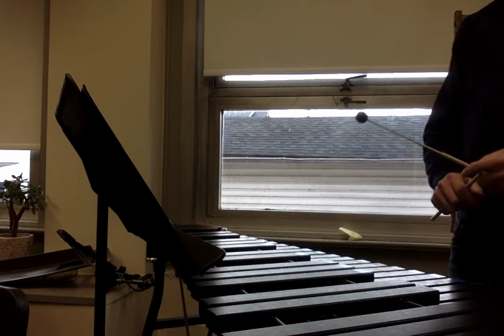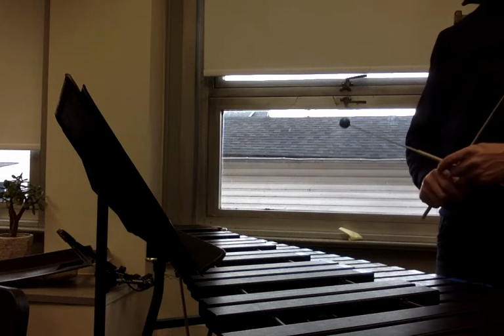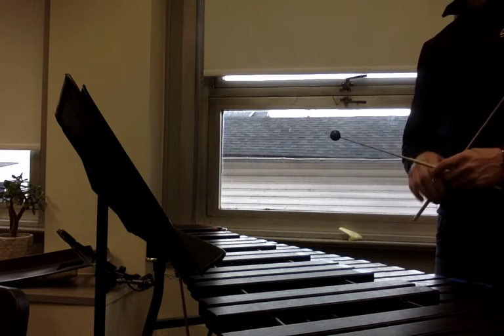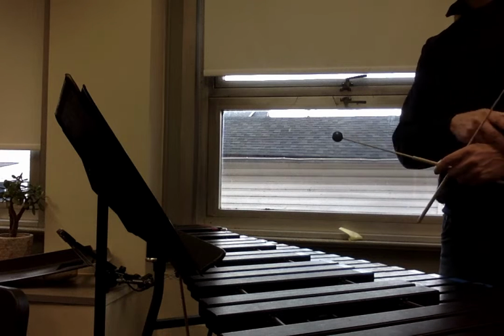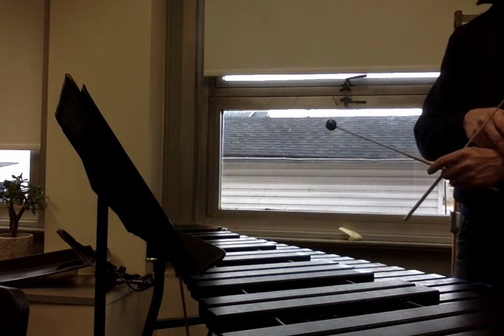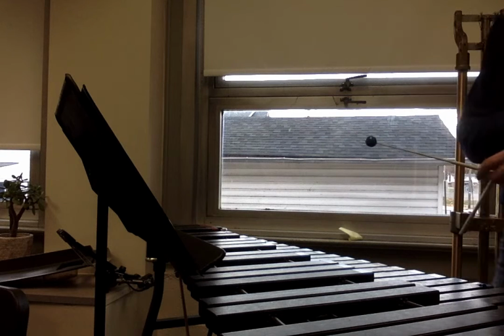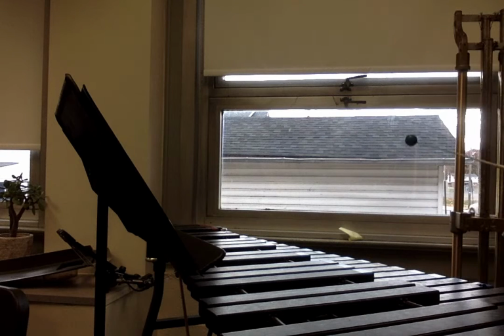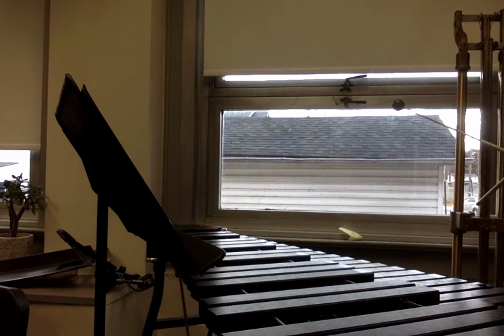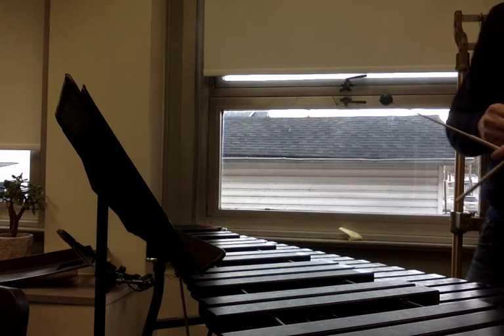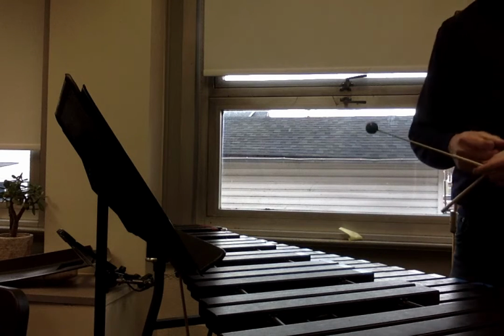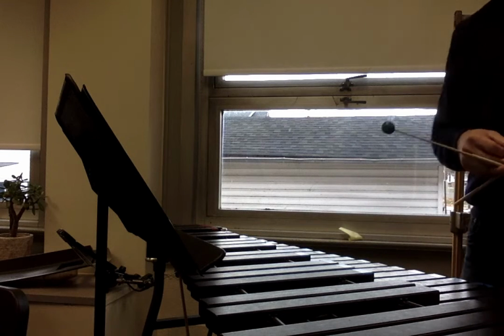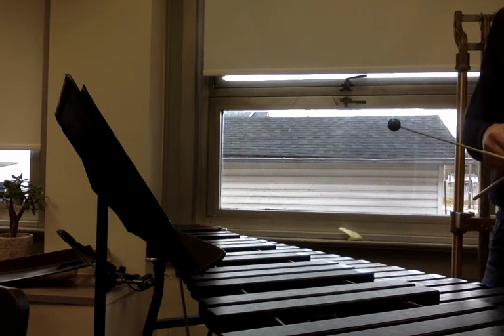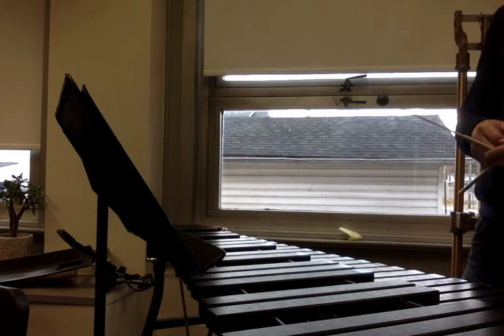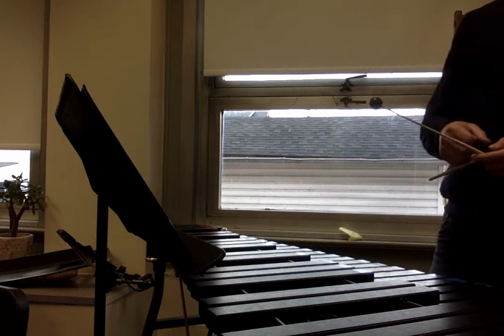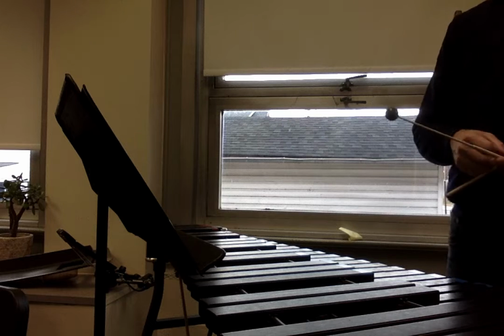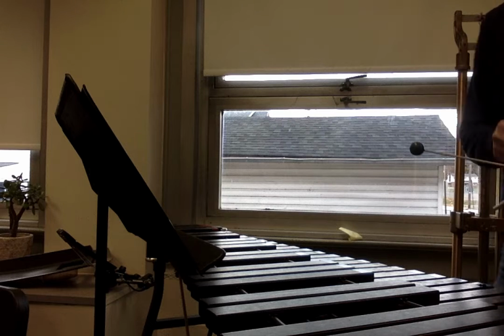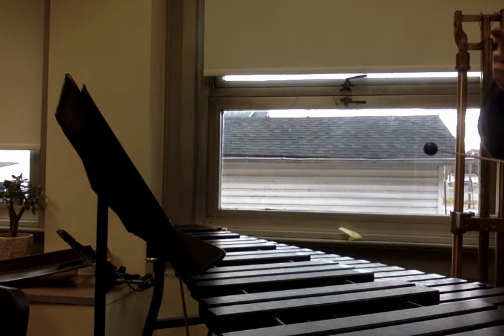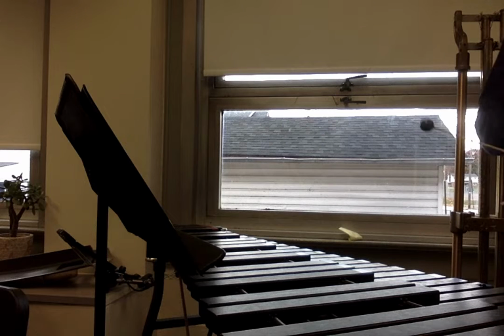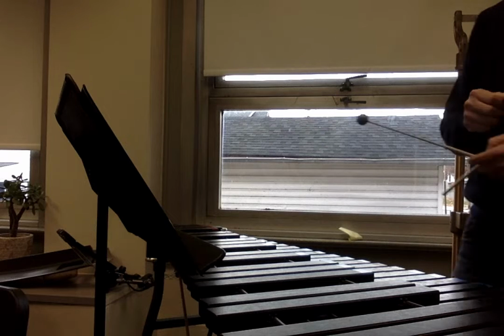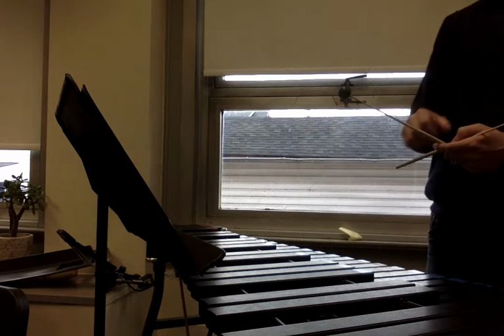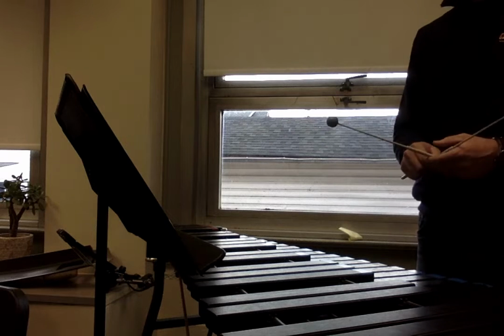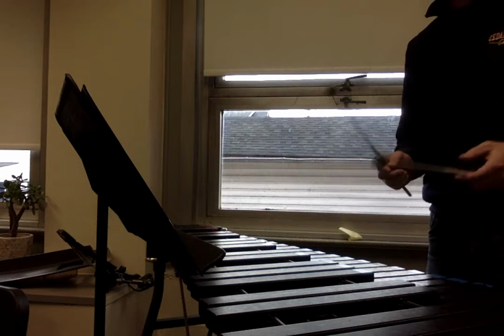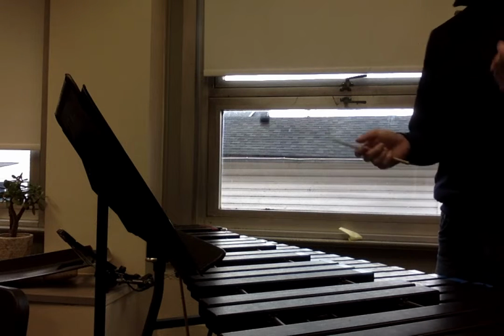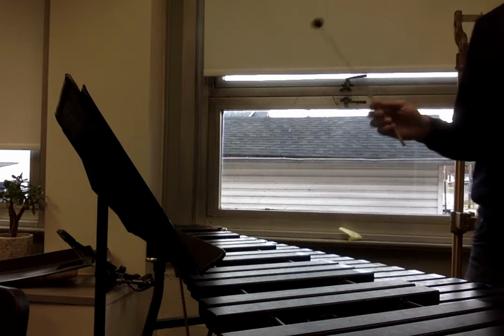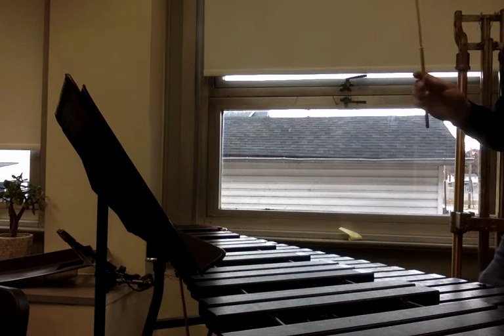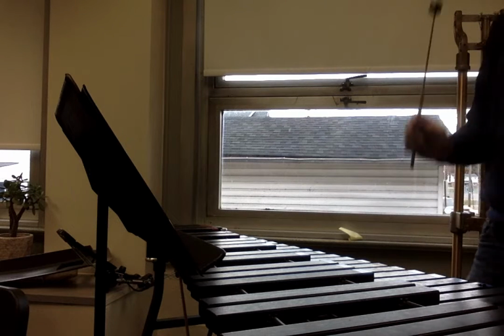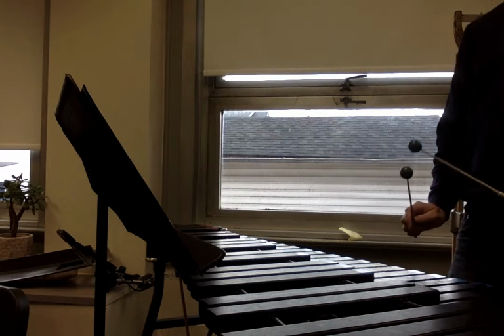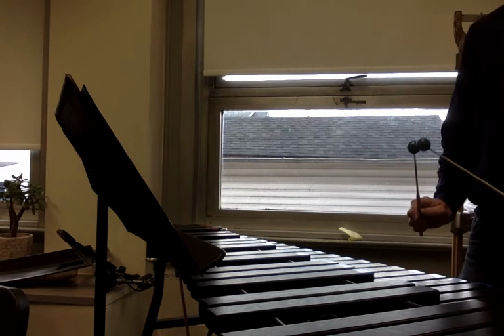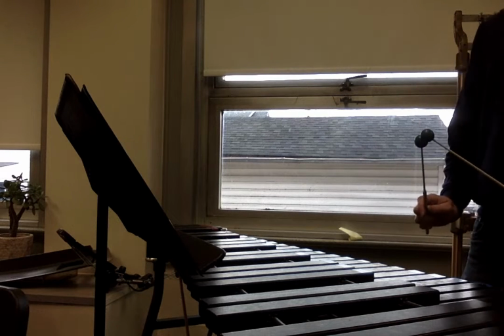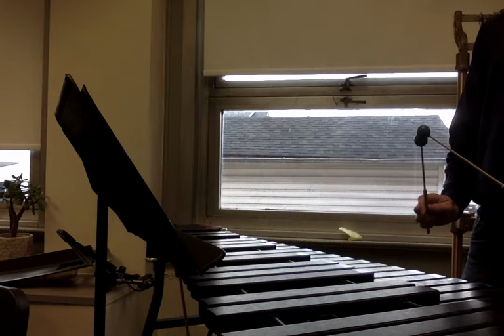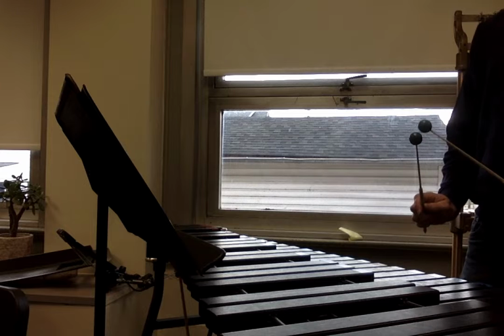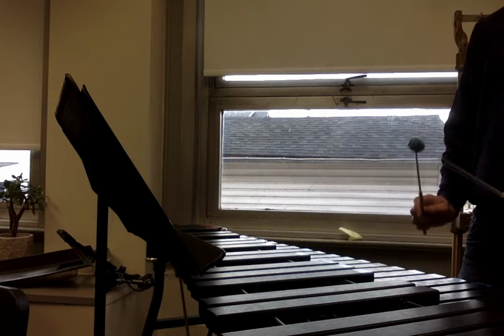Tricky rhythms in there. Speaking of trickery, here's two line trickery number 6, starting on G. One, two, ready, play.